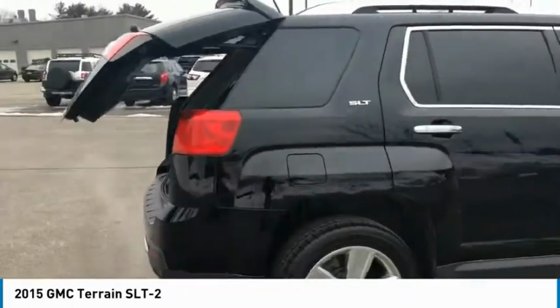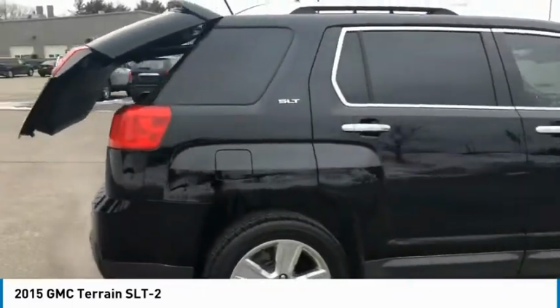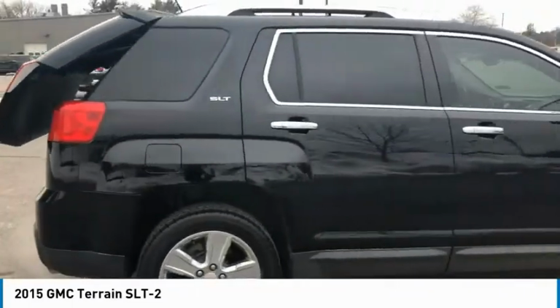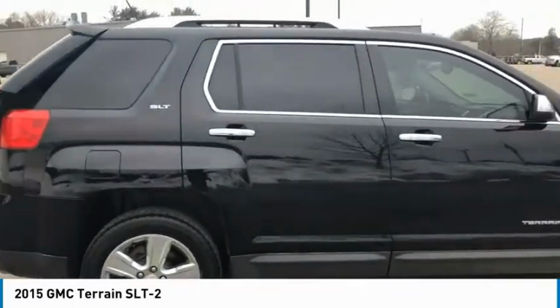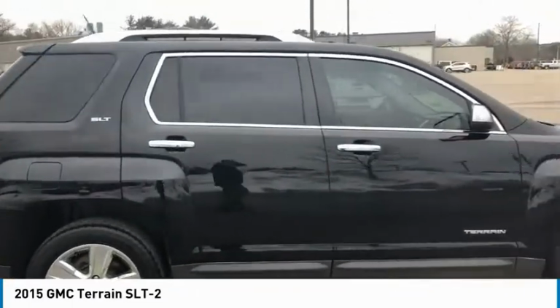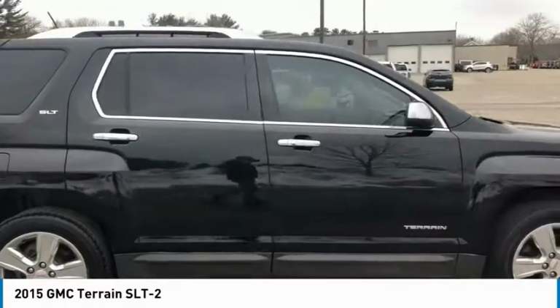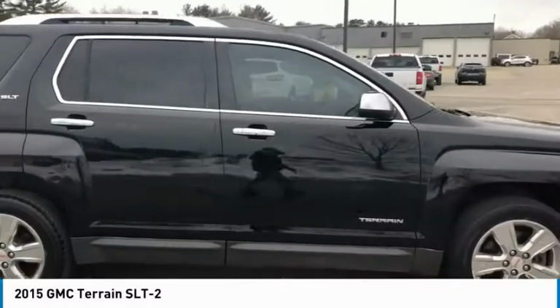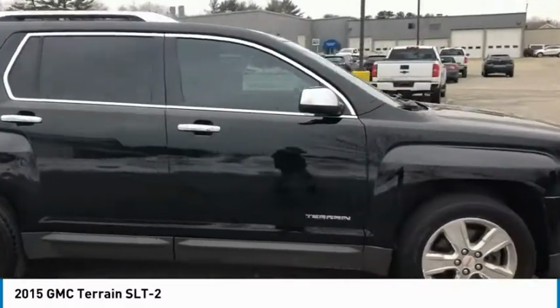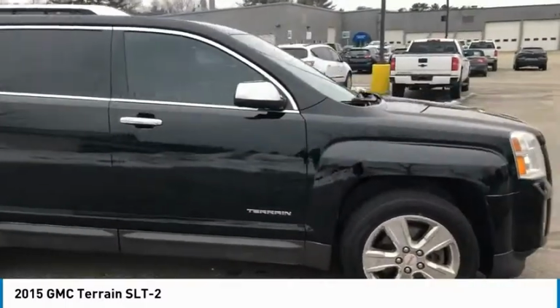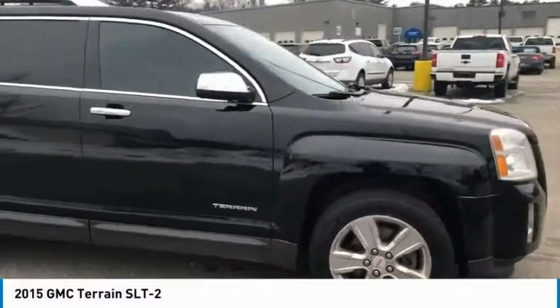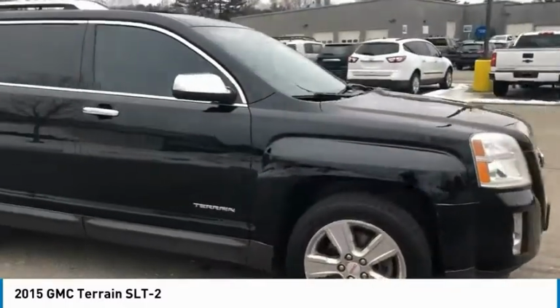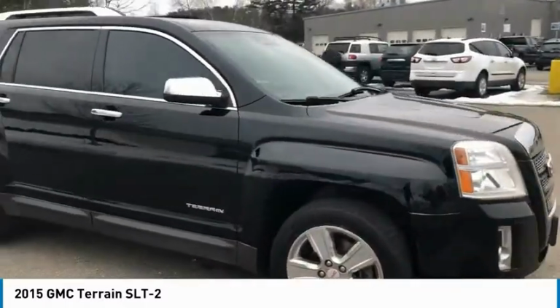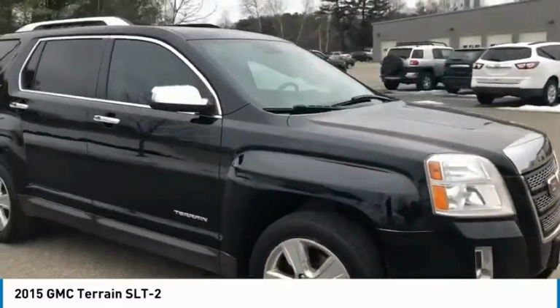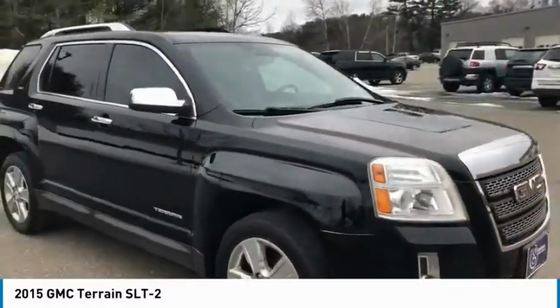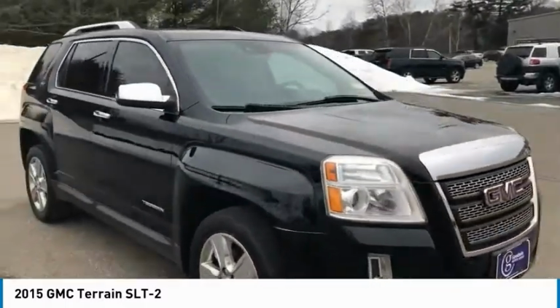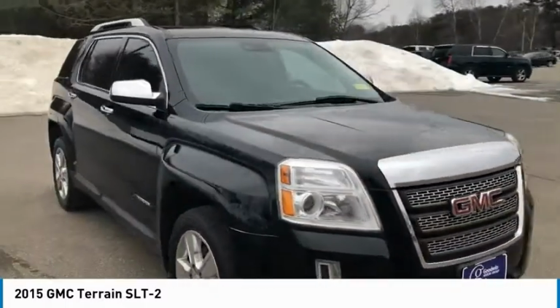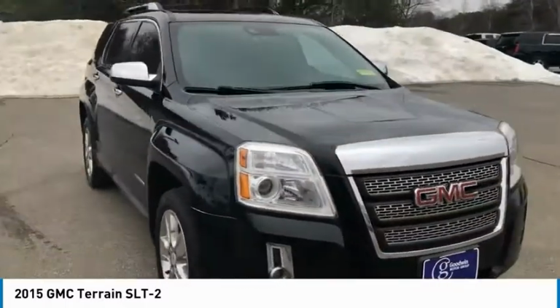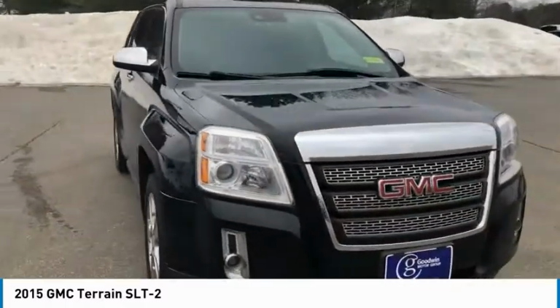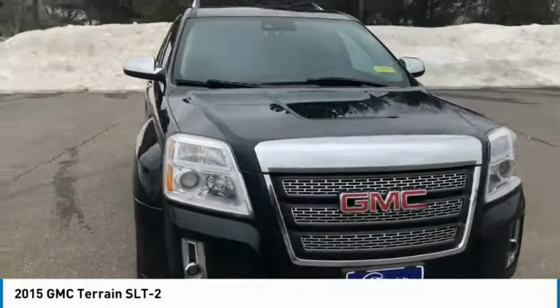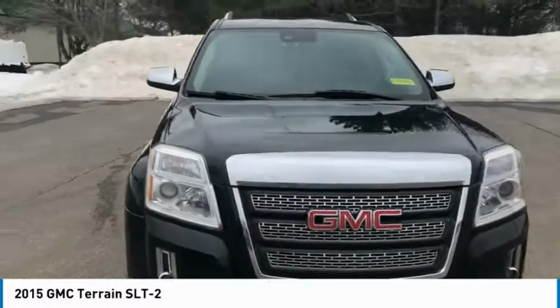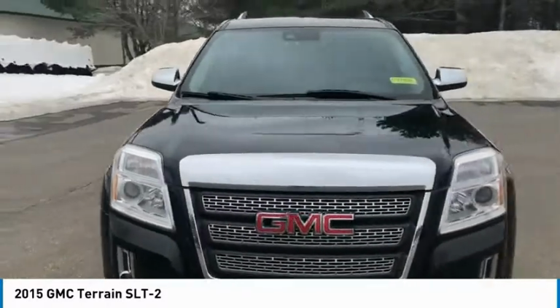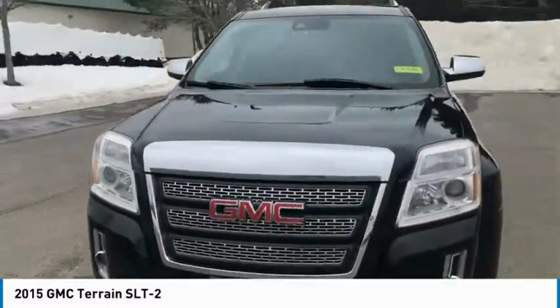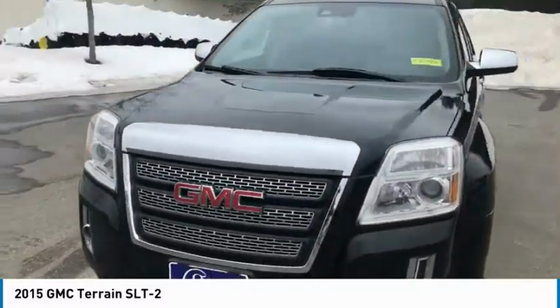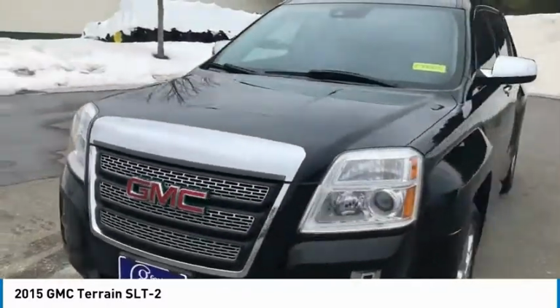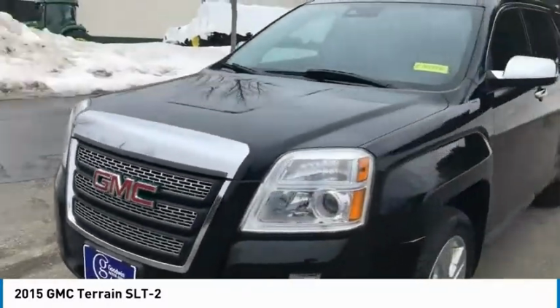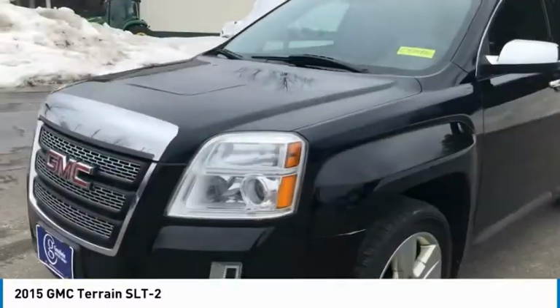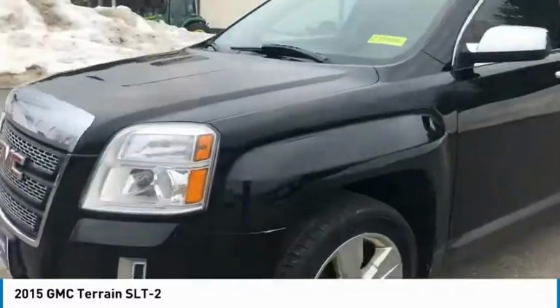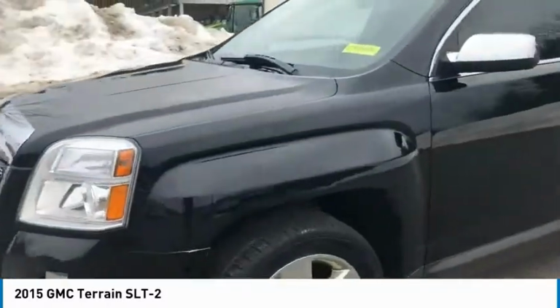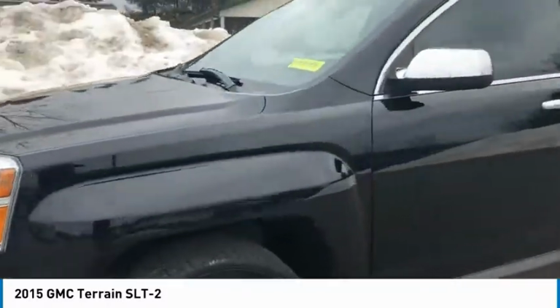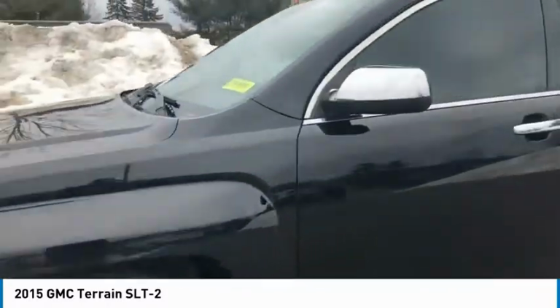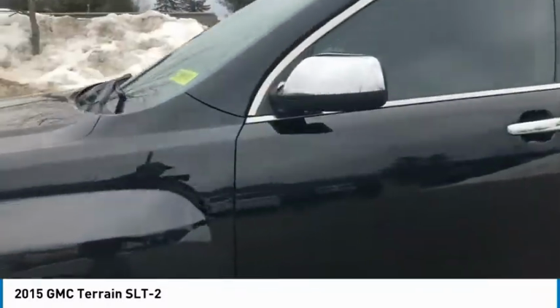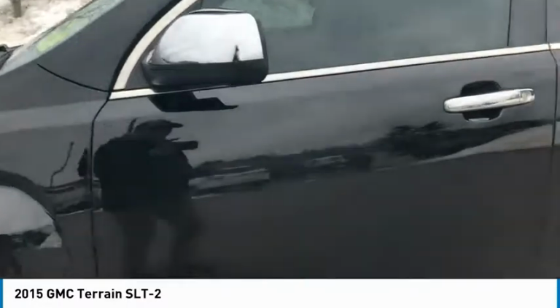Electronic Stability Control, Heated Mirrors, Power Lift Gate, Brake Assist, Traction Control, Remote Keyless Entry, Fog Lights, Remote Vehicle Start, Body Color Bumpers, Speed Control.